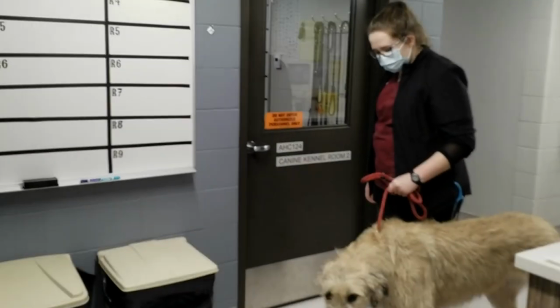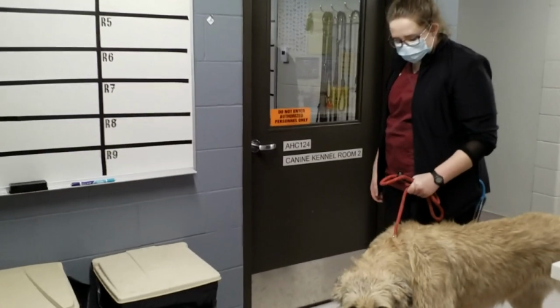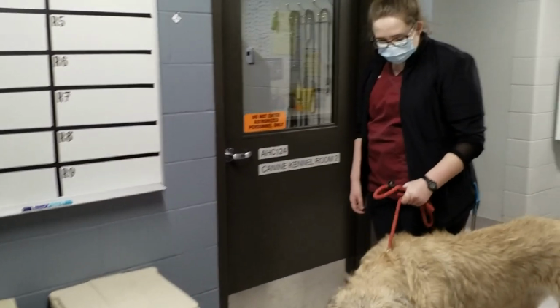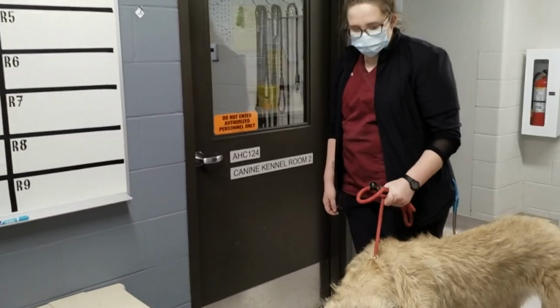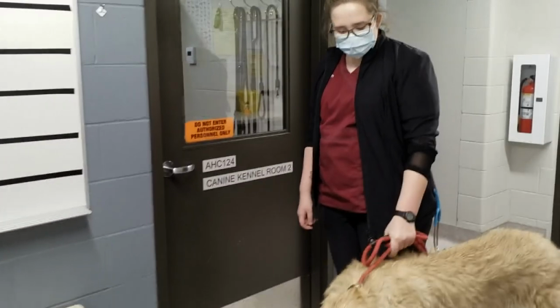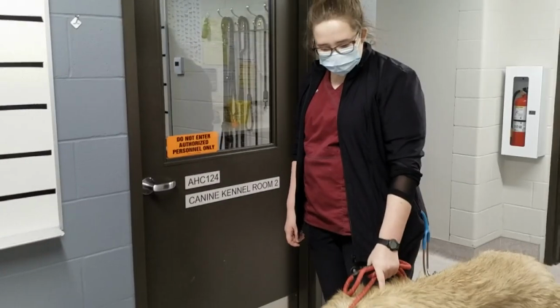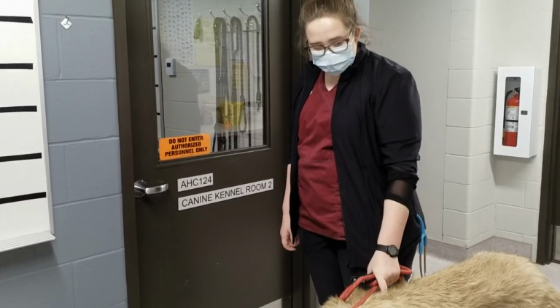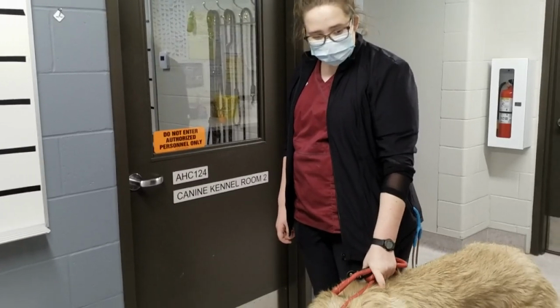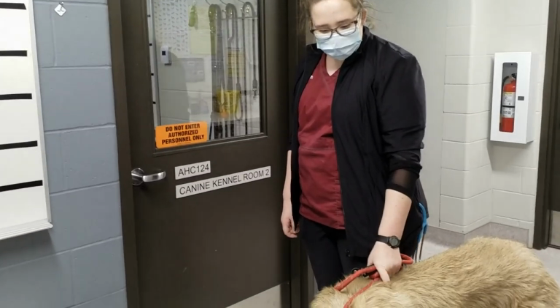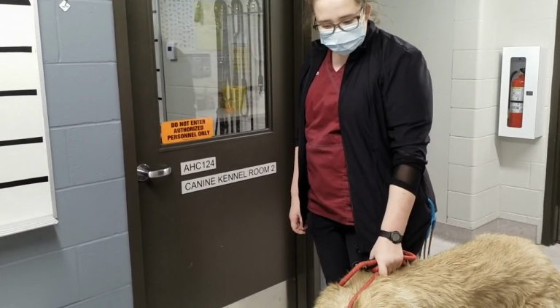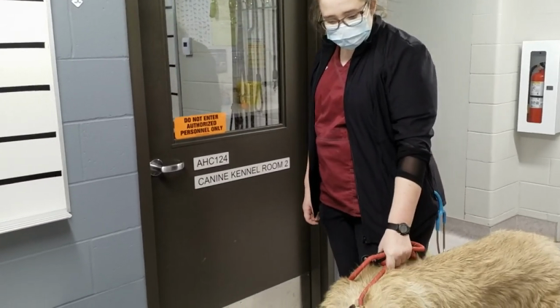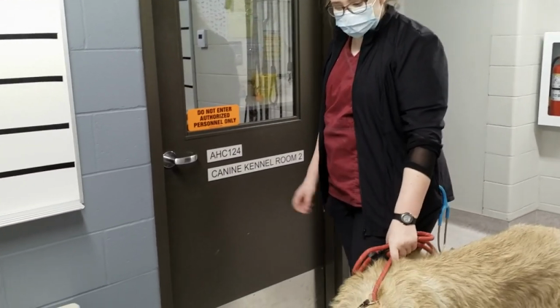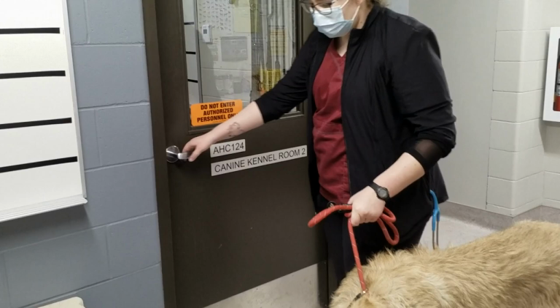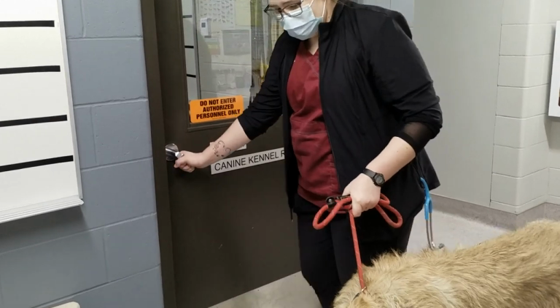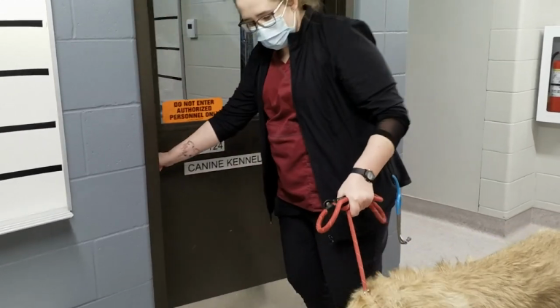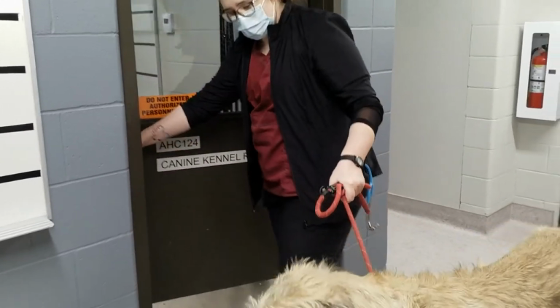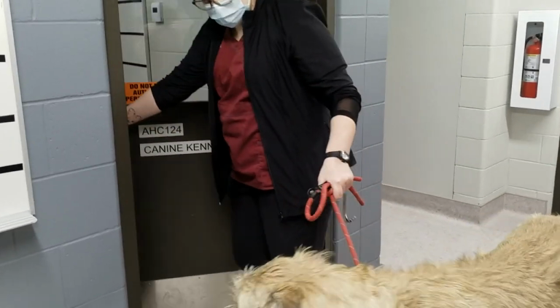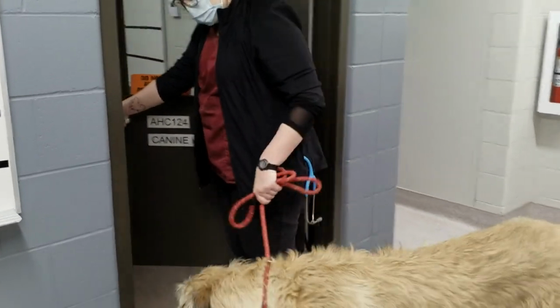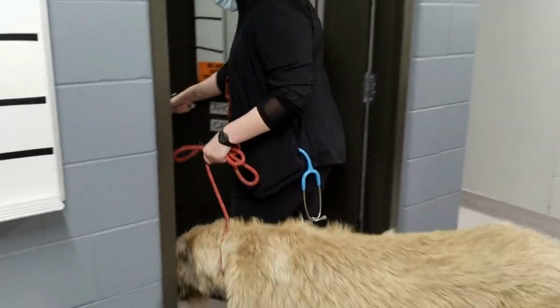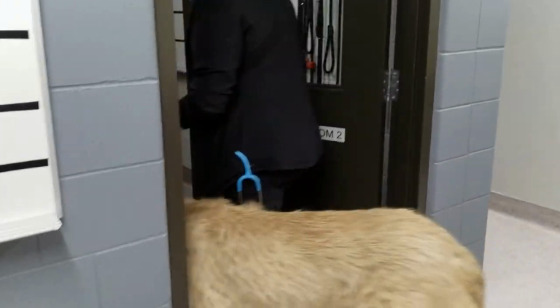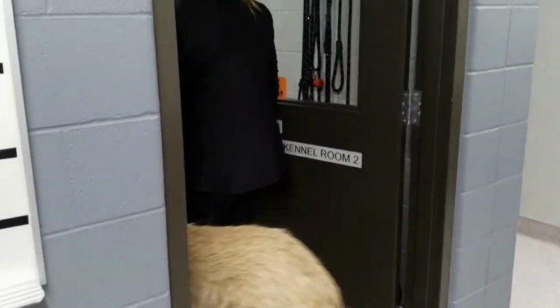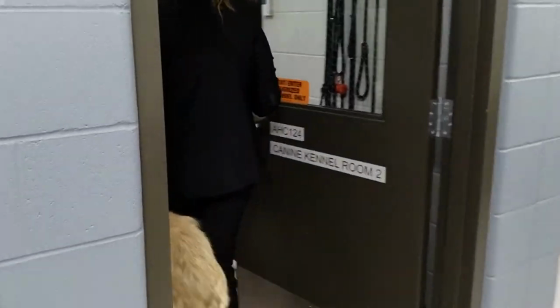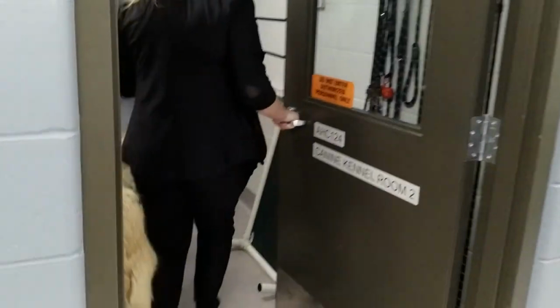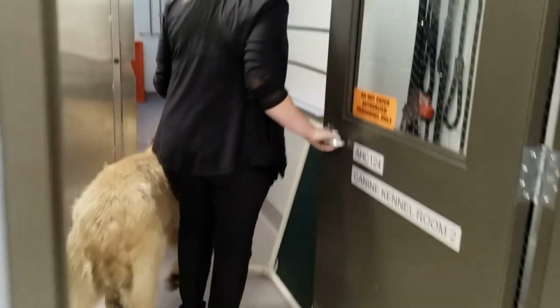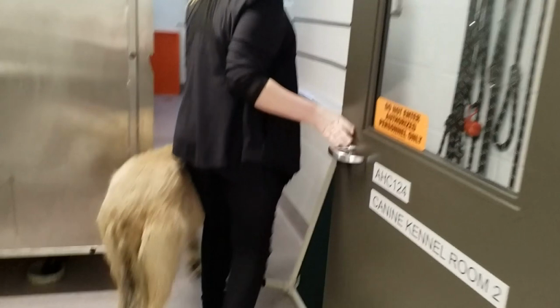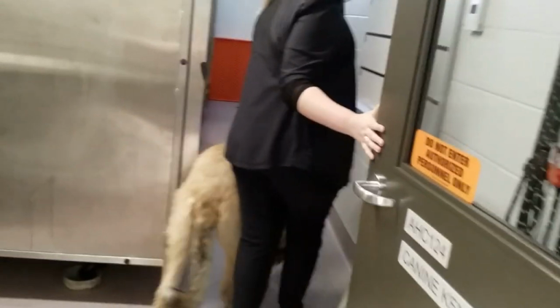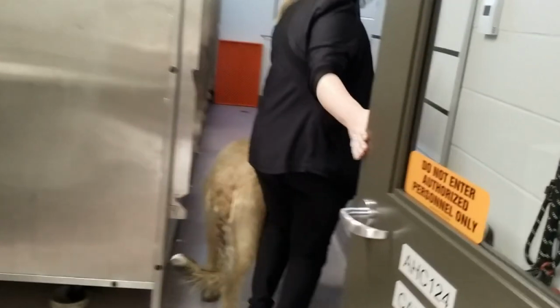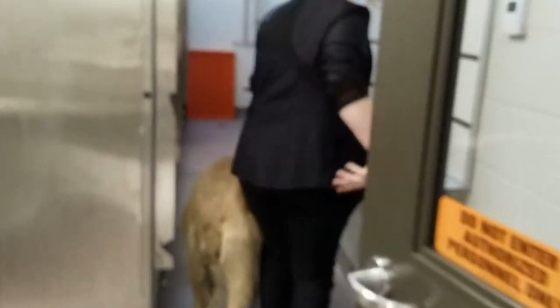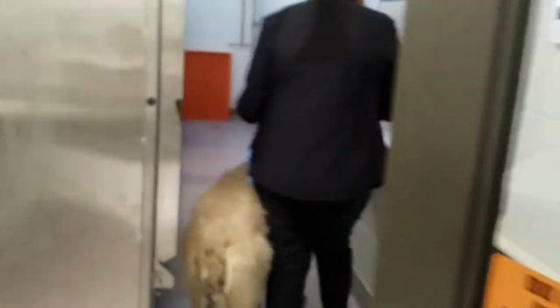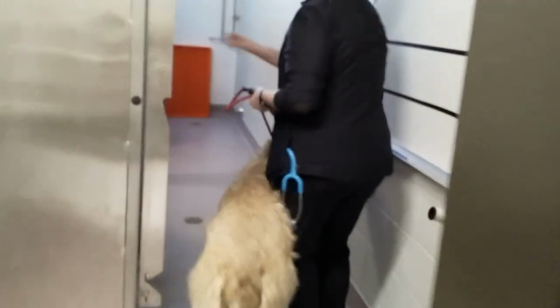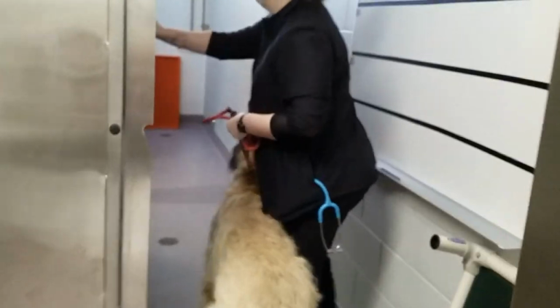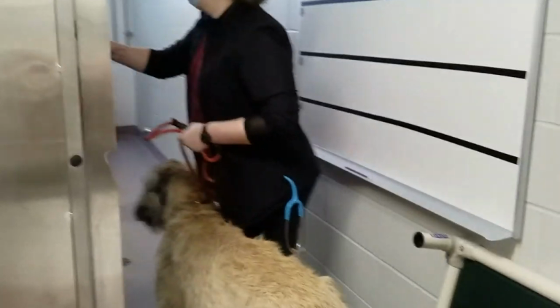These are our dog kennel rooms. We have the capacity to hold 23 dogs in three separate kennel rooms. The students here work on local humane society animals, AHT student-owned animals, as well as Lakeland College staff animals.